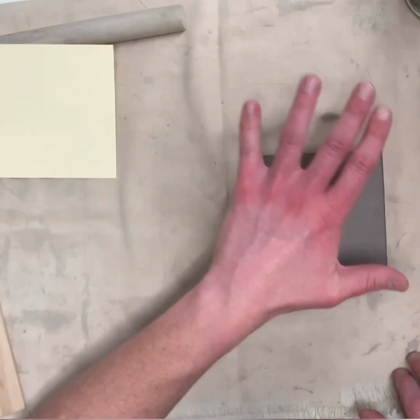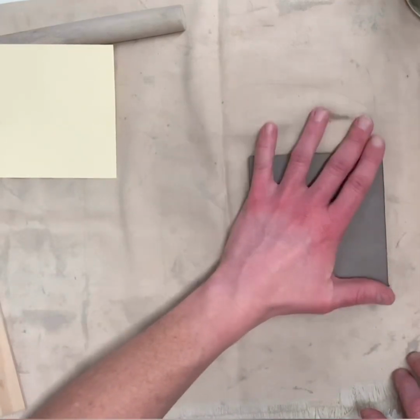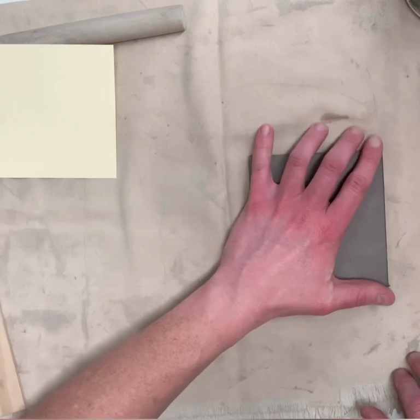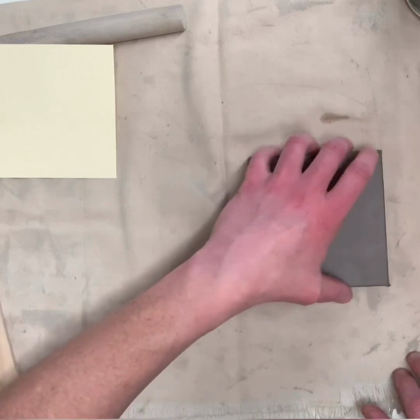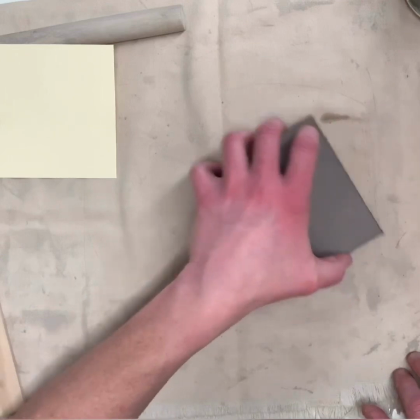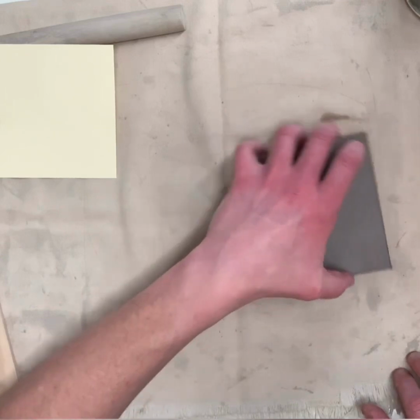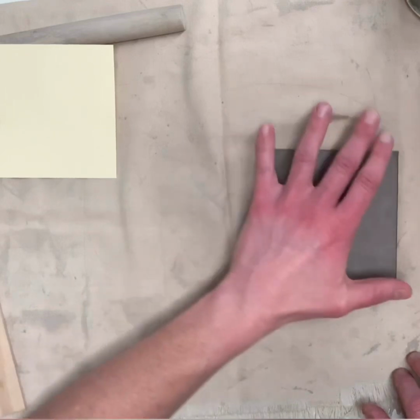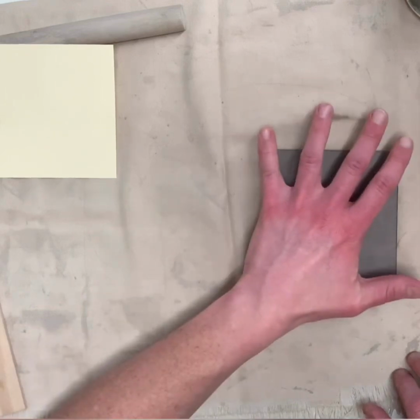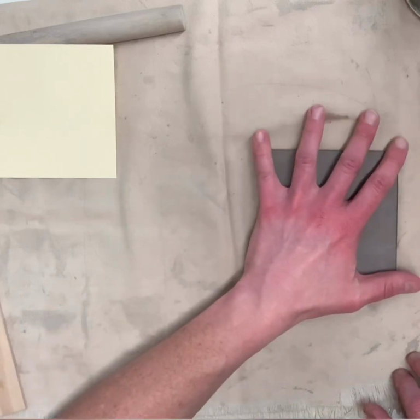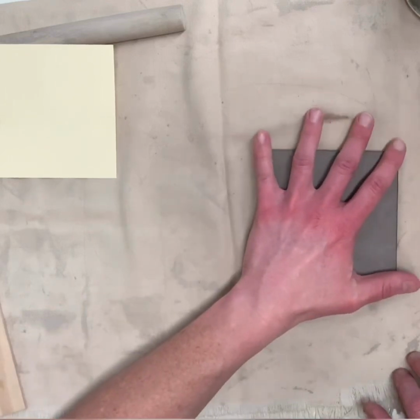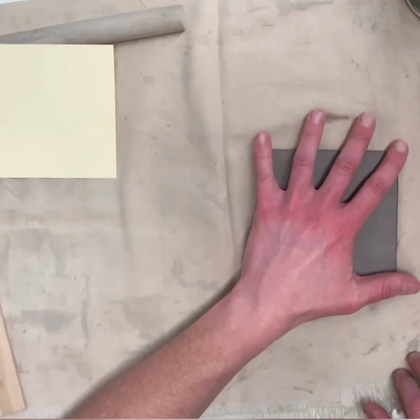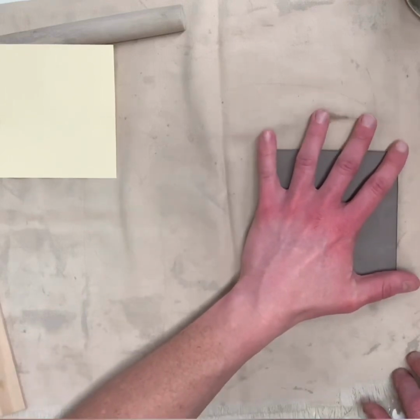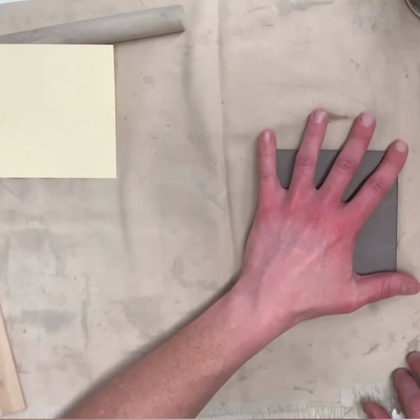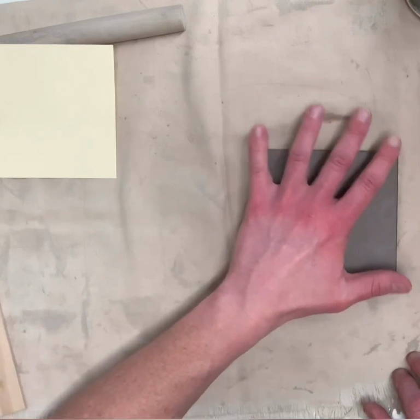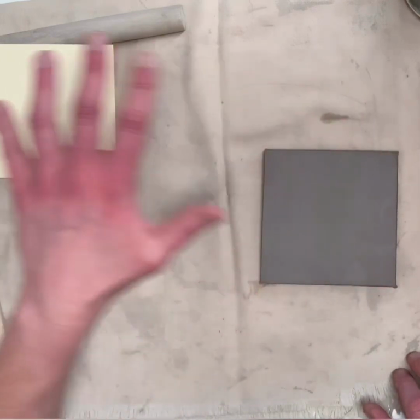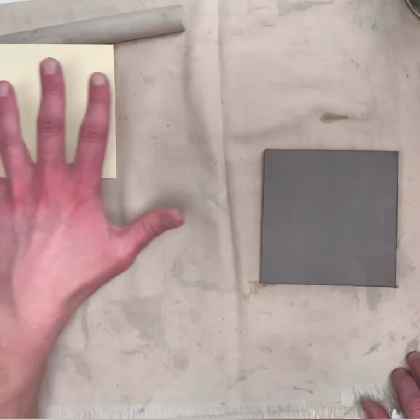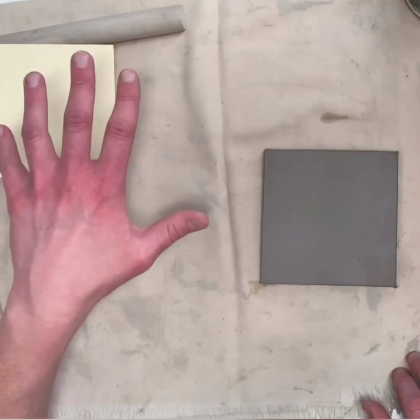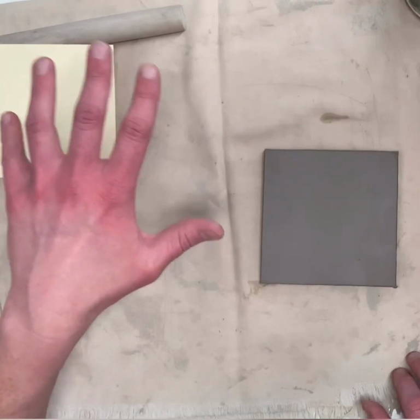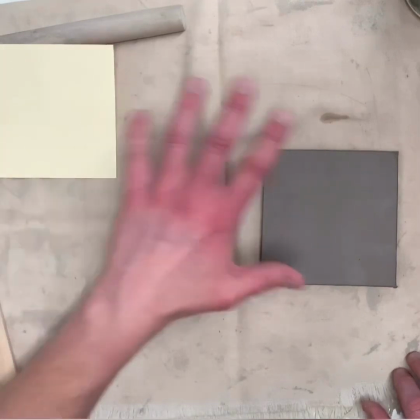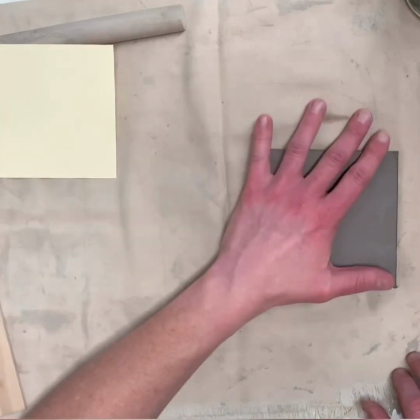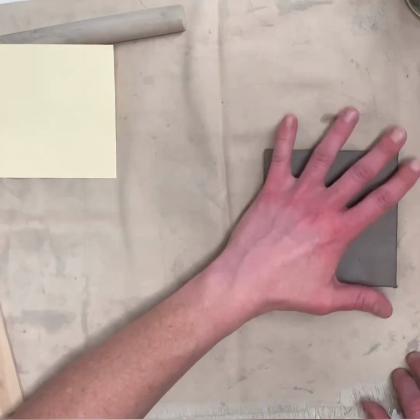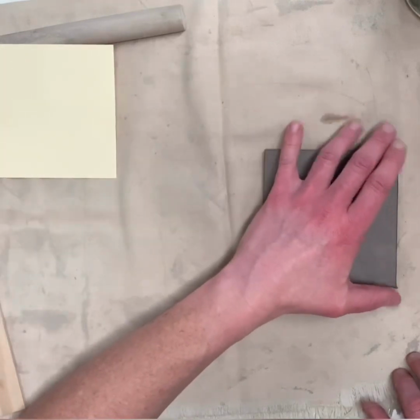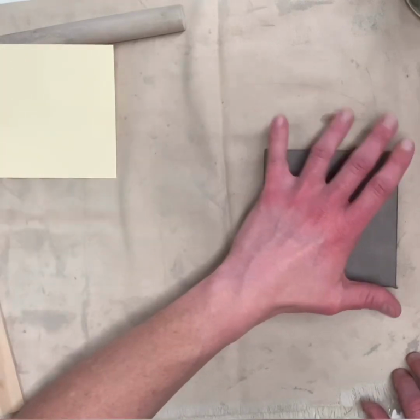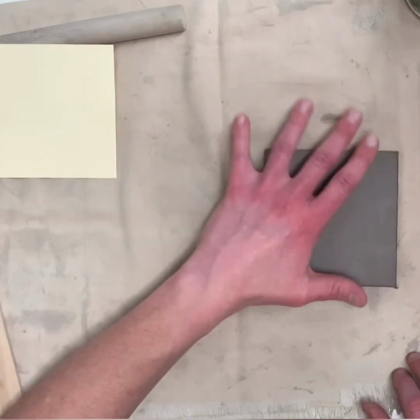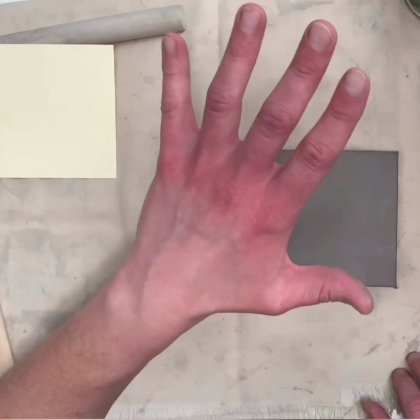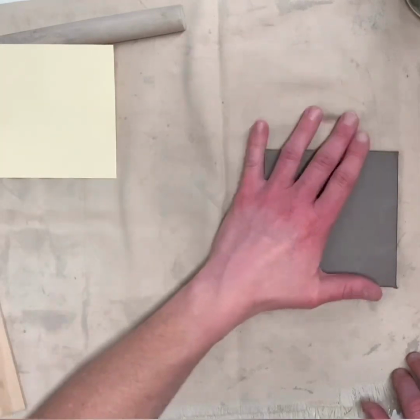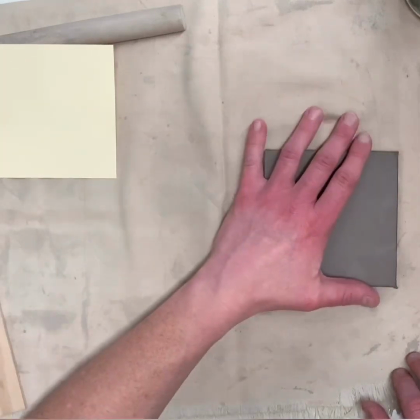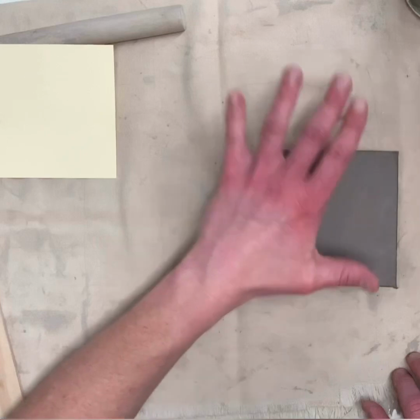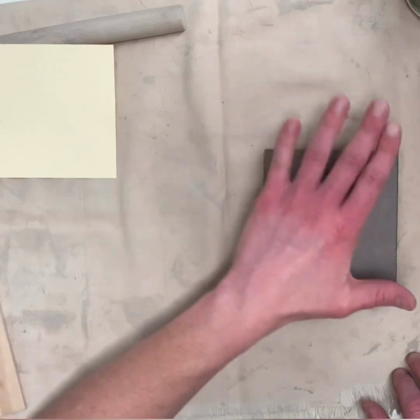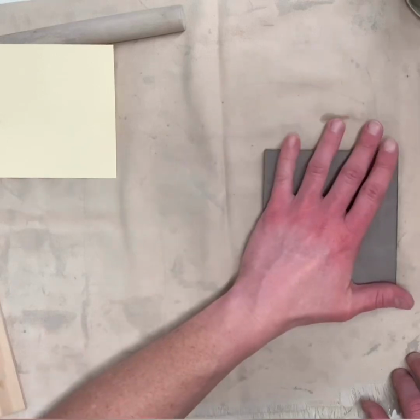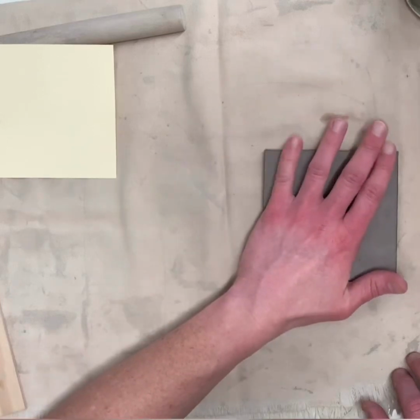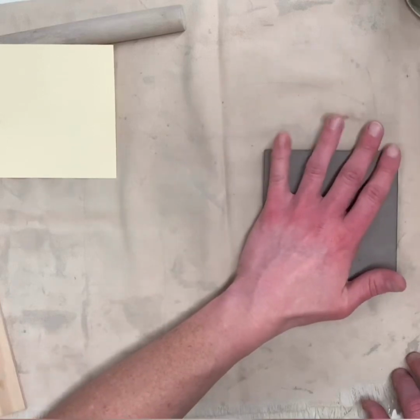I've got one of them done. I'm going to set this off to the side, but since I don't want this to get too dry, after I set it off to the side I'm going to drape my bag over the top of it. That way, as I'm working on the others, this one doesn't get too dry.